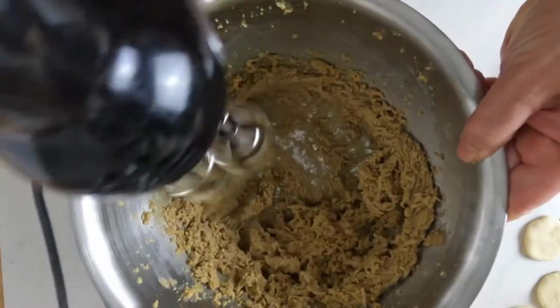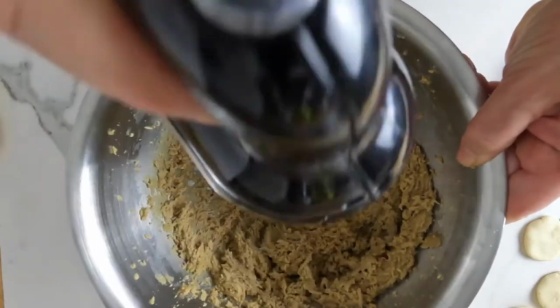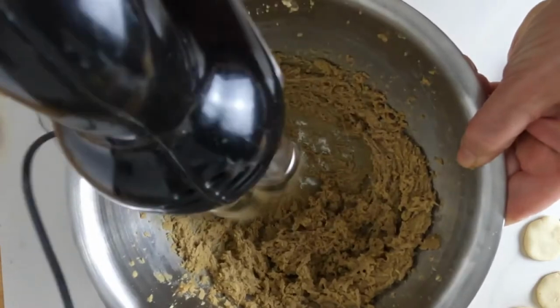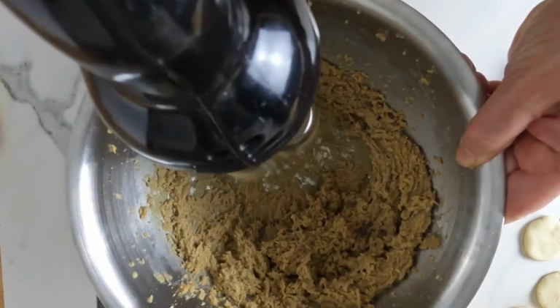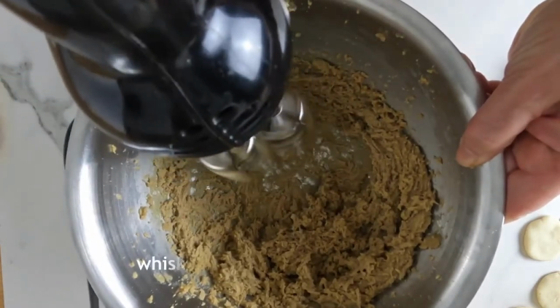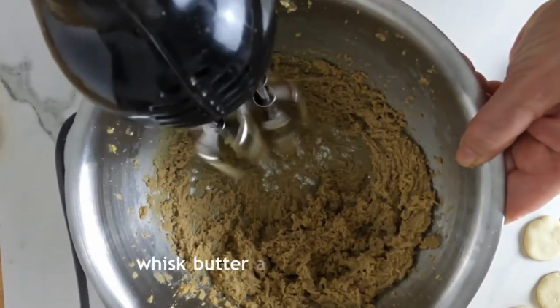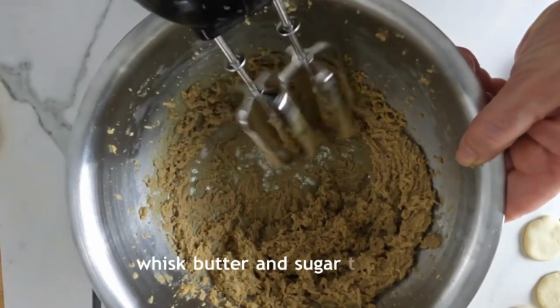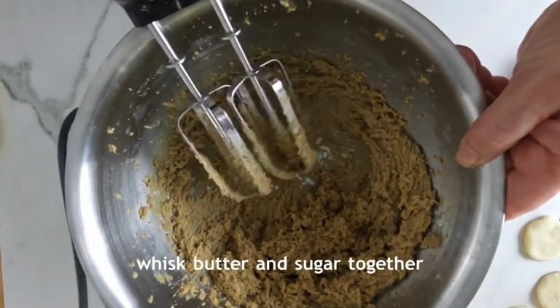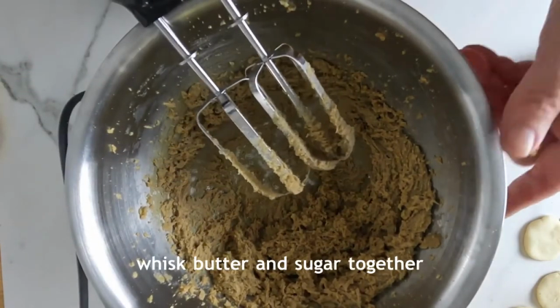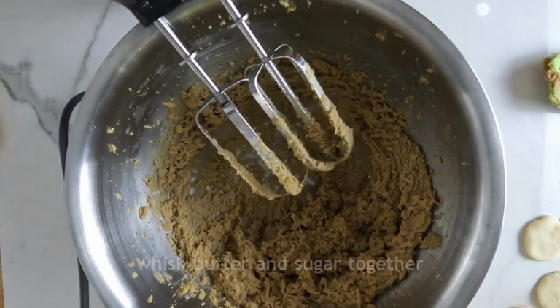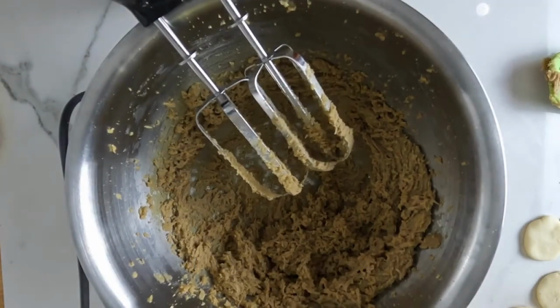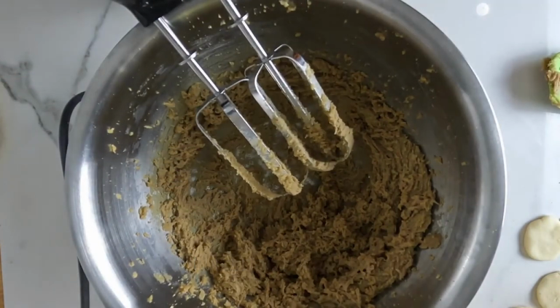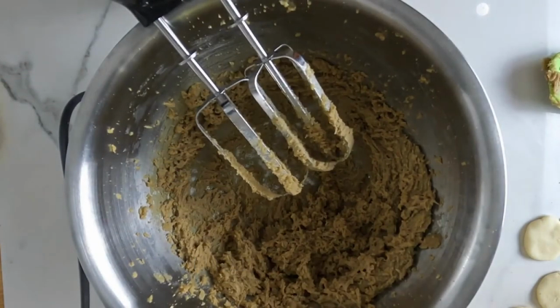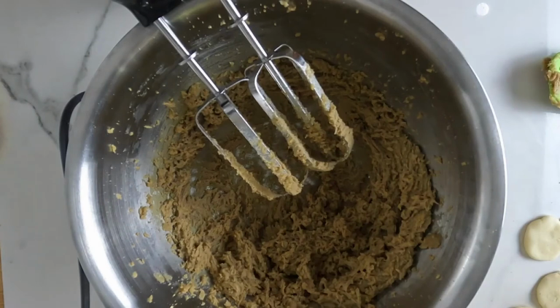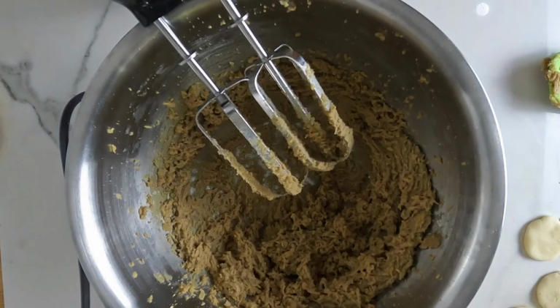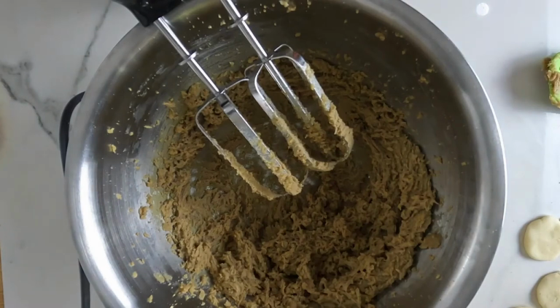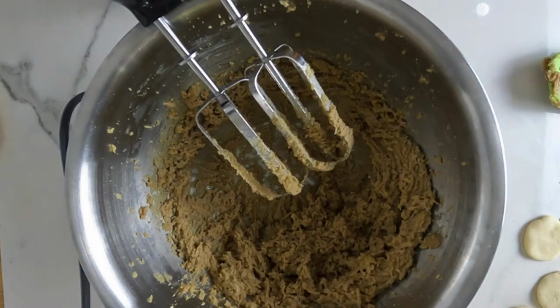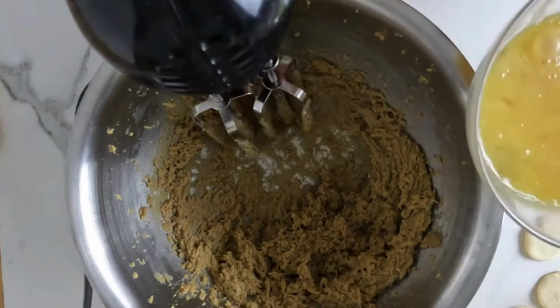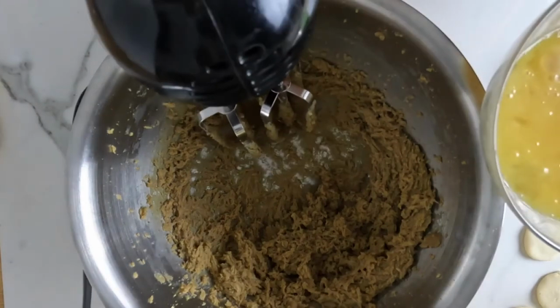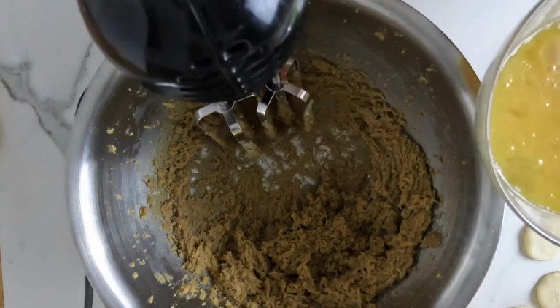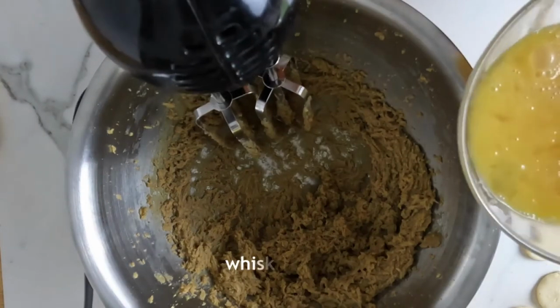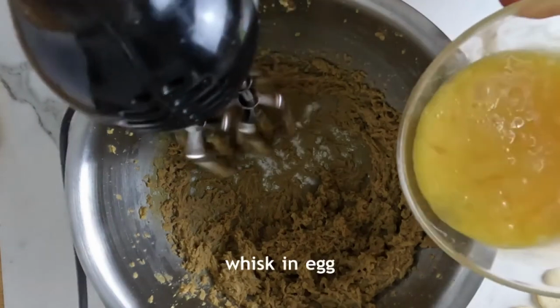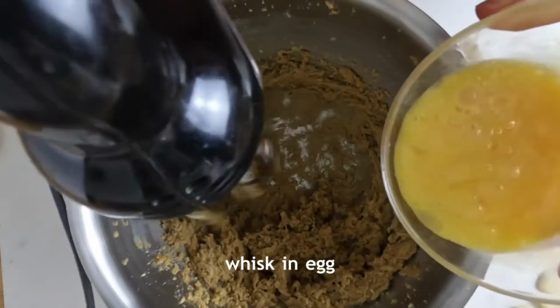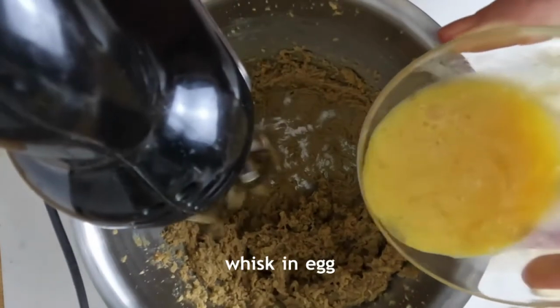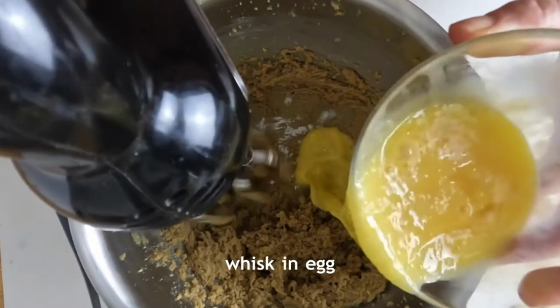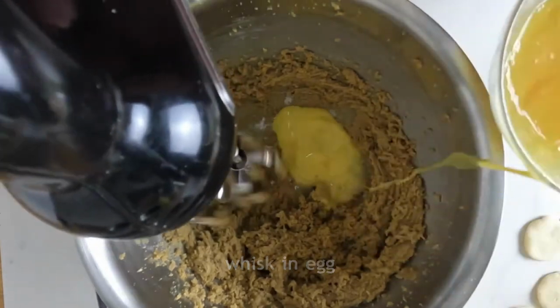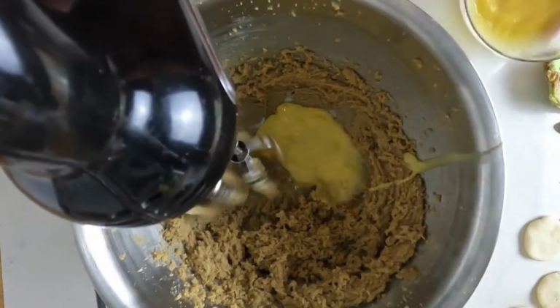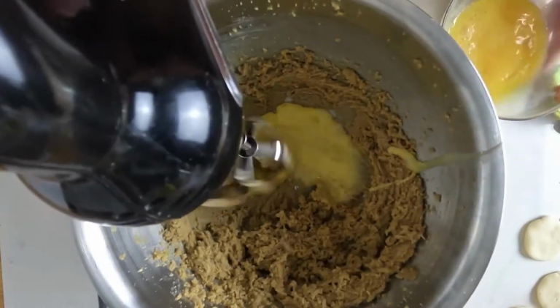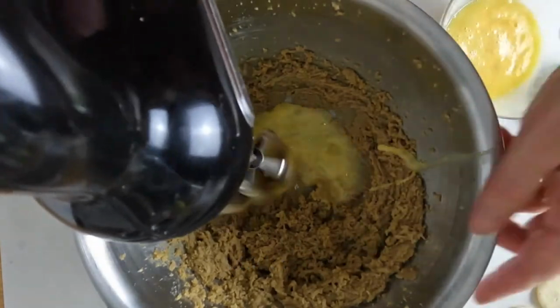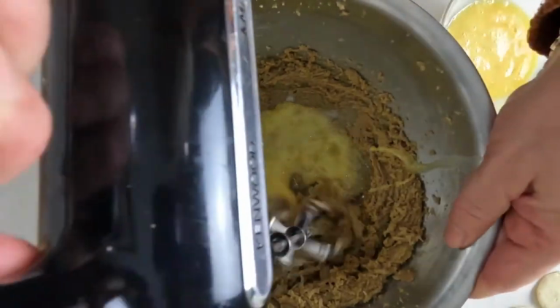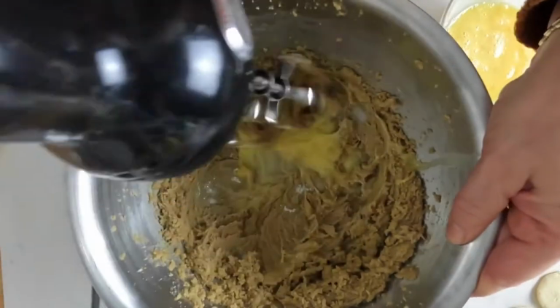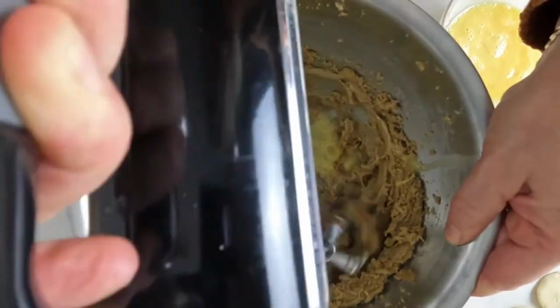Whisk 150 grams each of butter and light muscovado sugar together until pale and fluffy. Gradually beat in two lightly beaten eggs, whisking well after each addition.